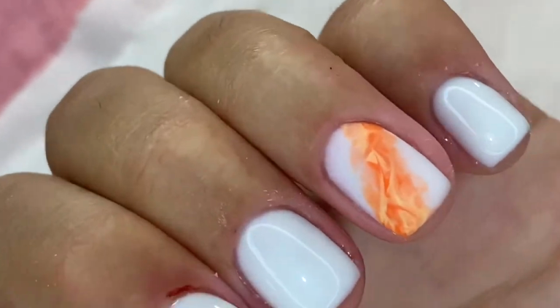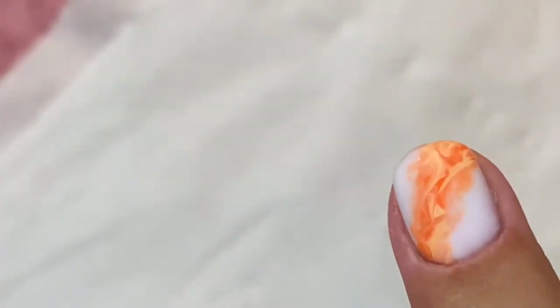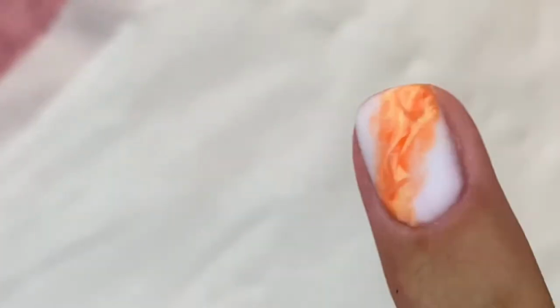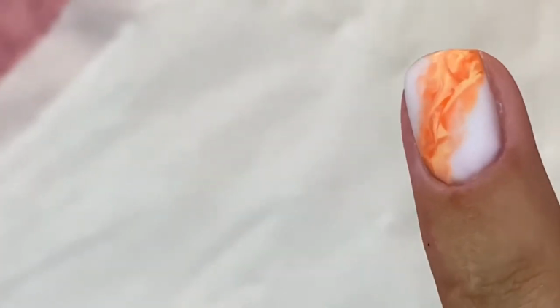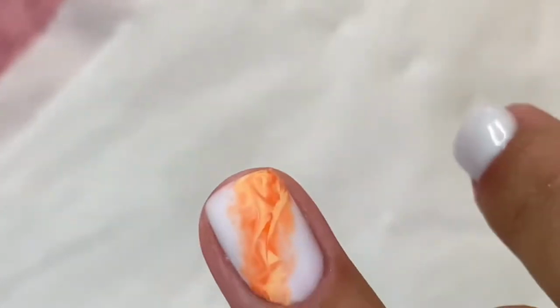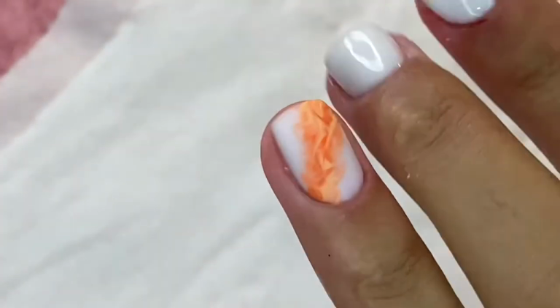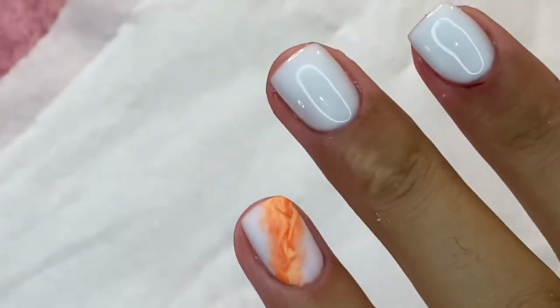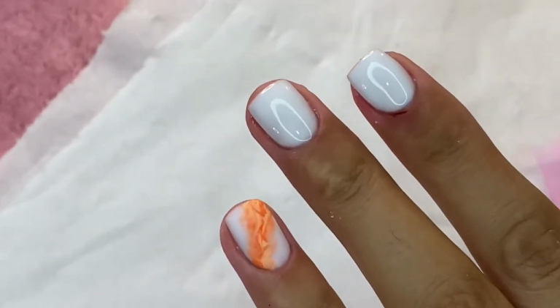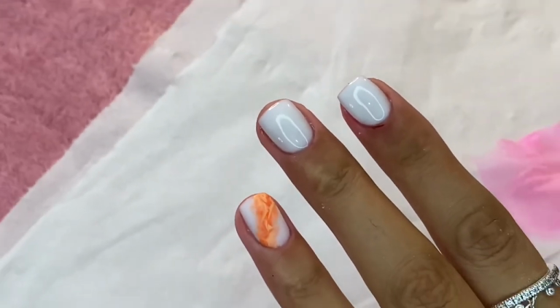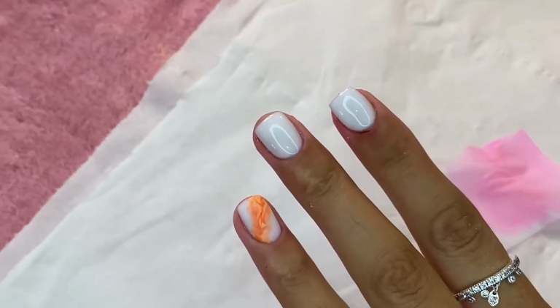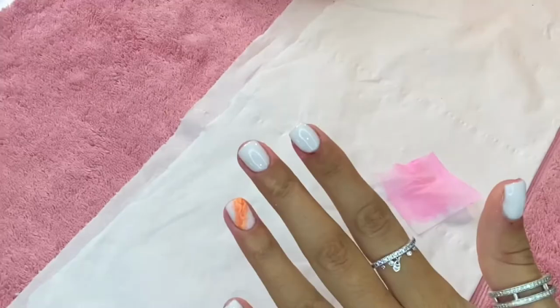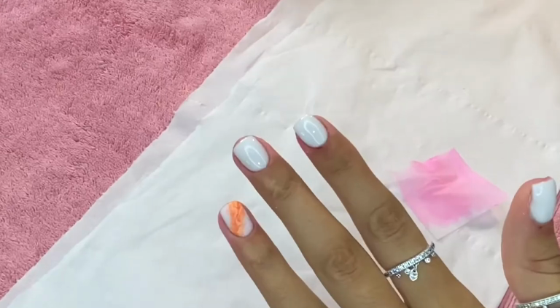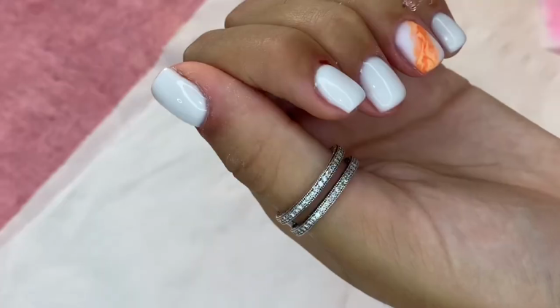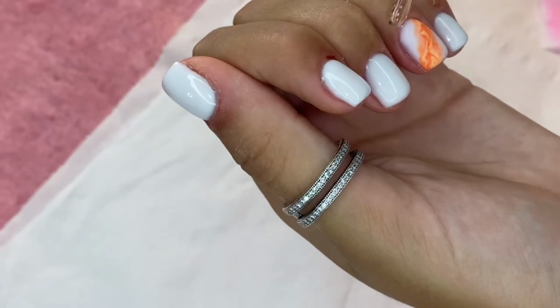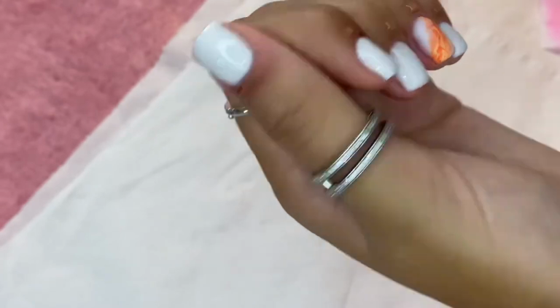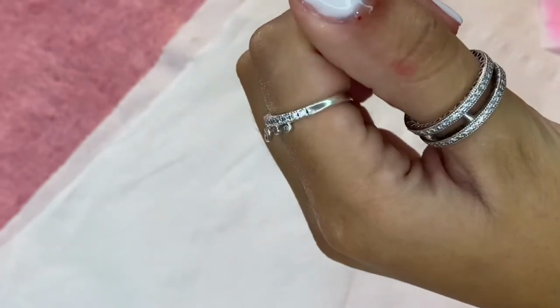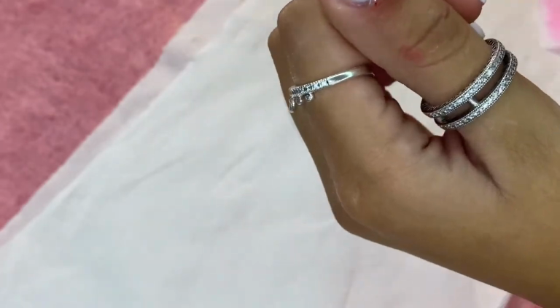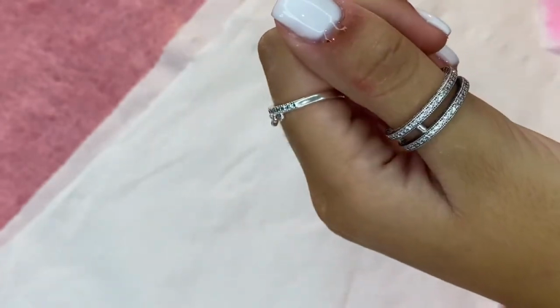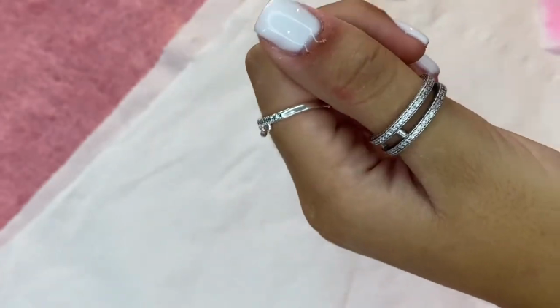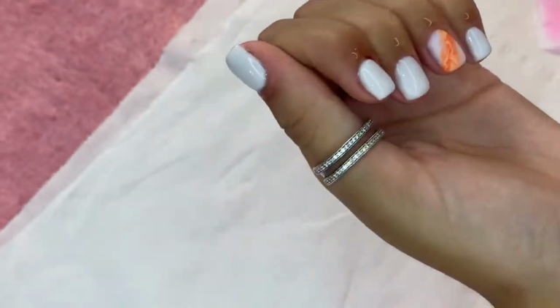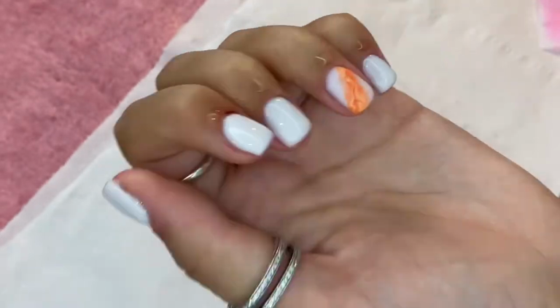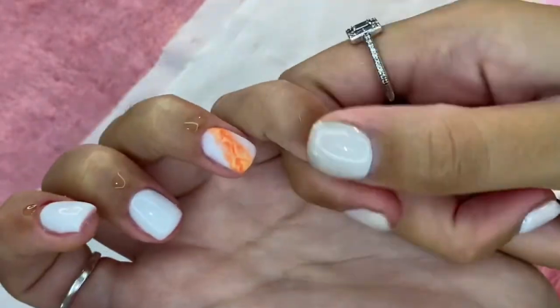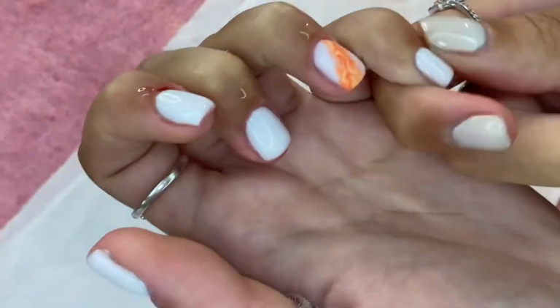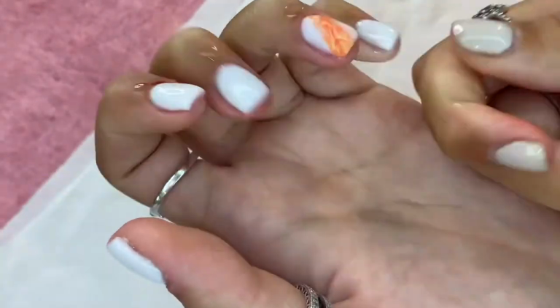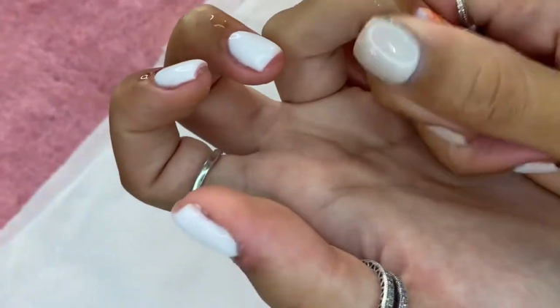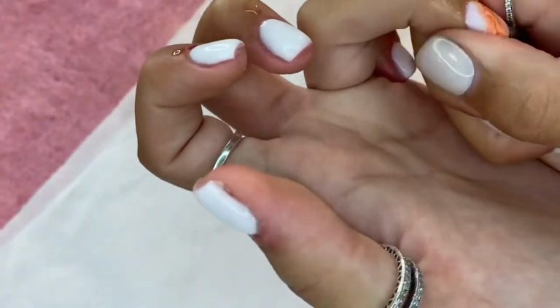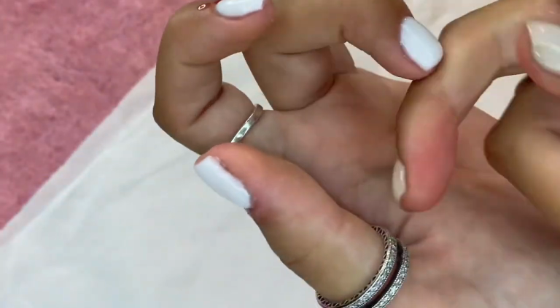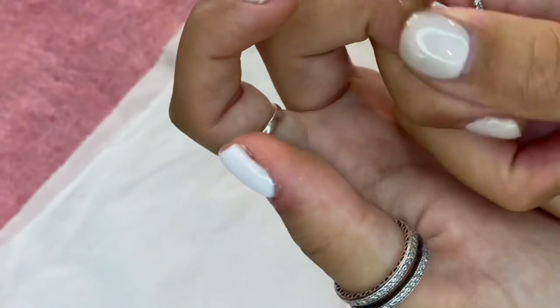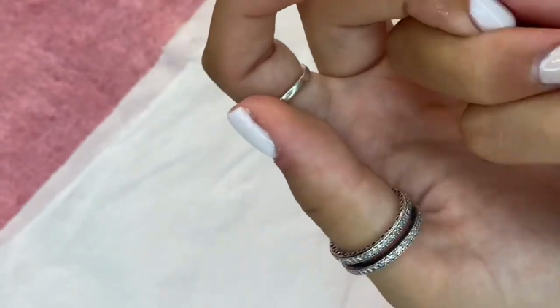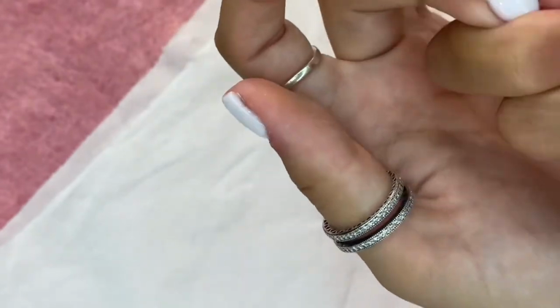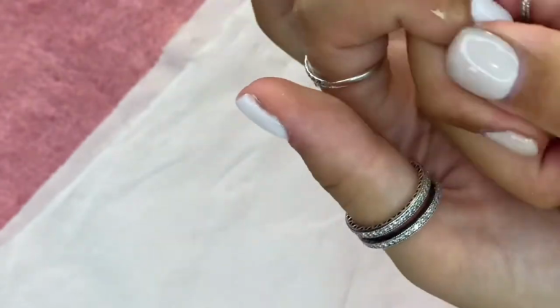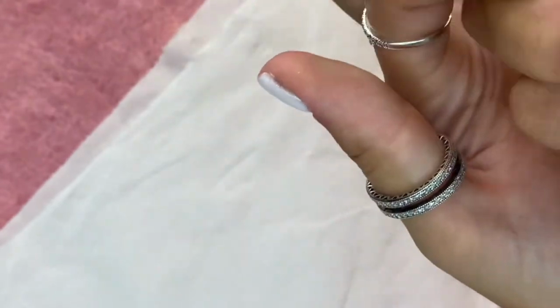Now I'm just checking I'm happy with the design, then I'll go in with my cuticle oil. And this is how they turned out.